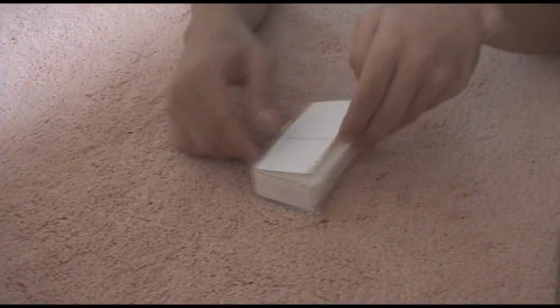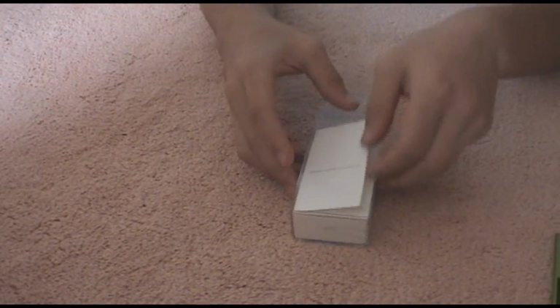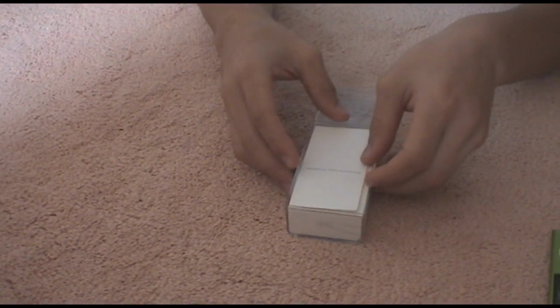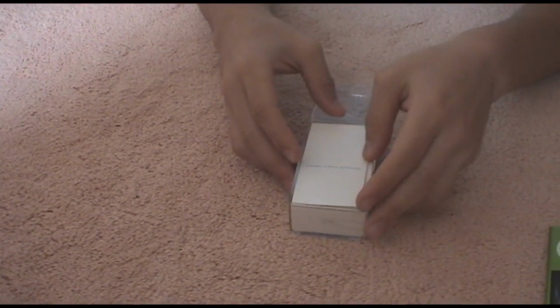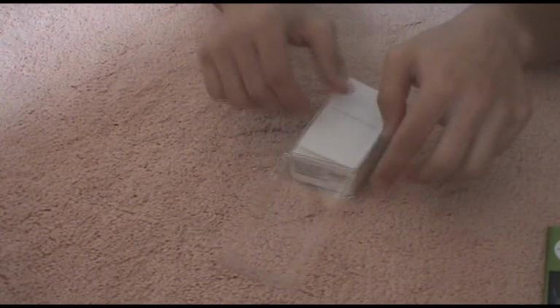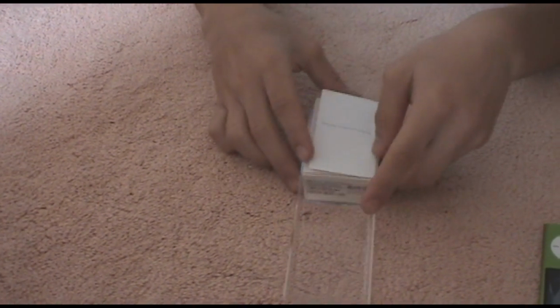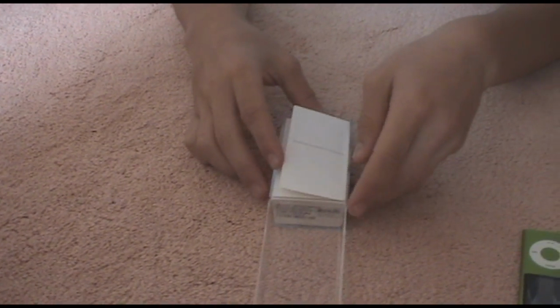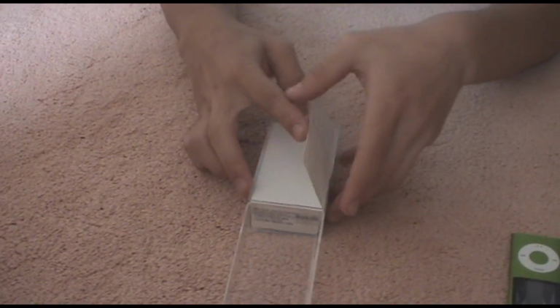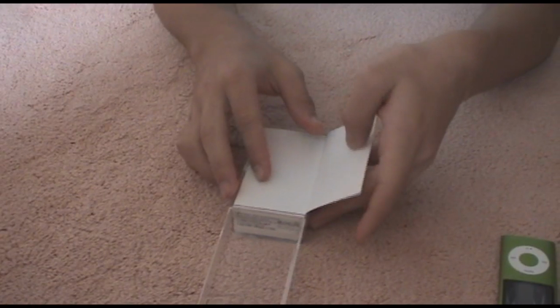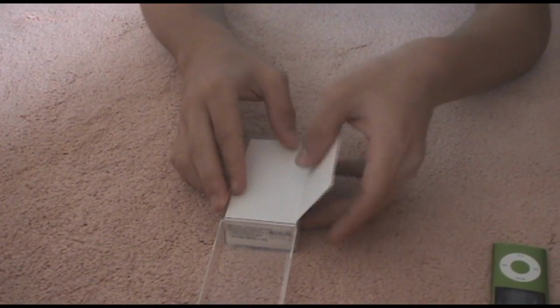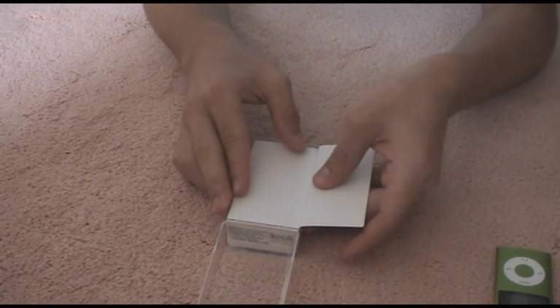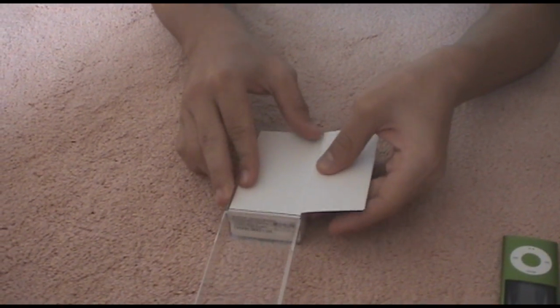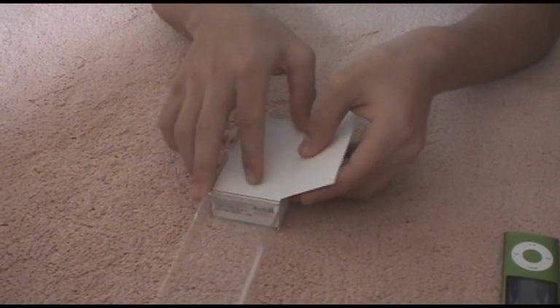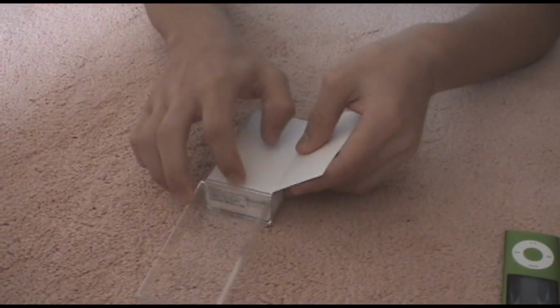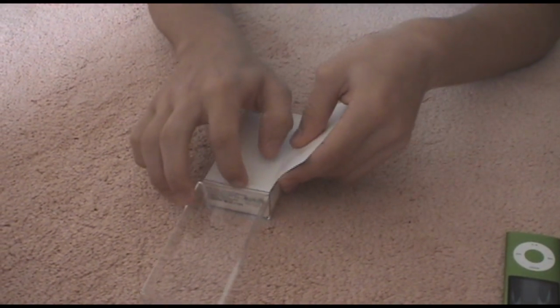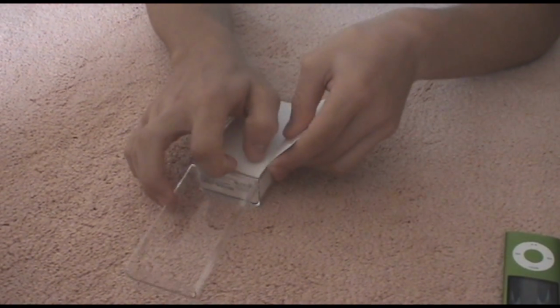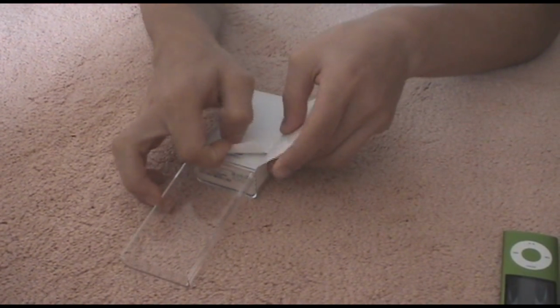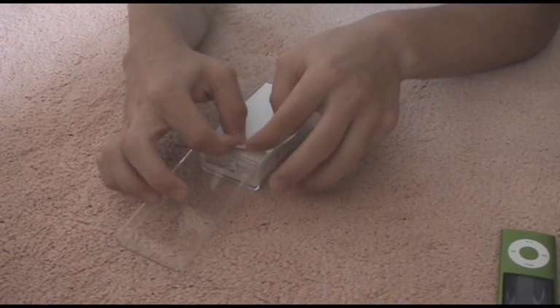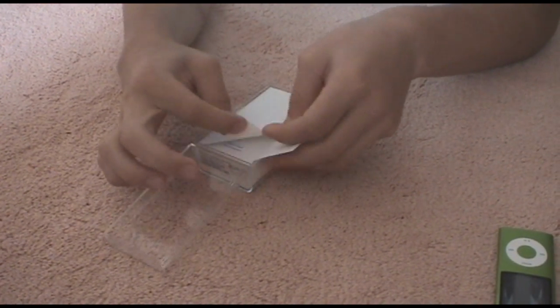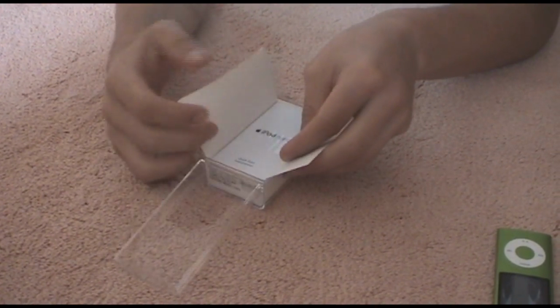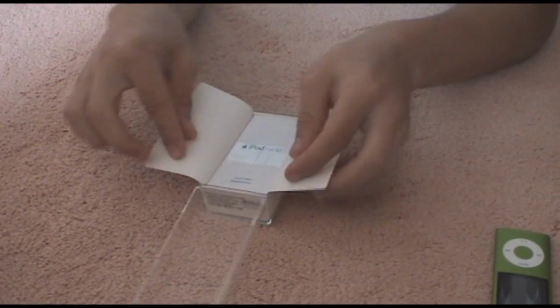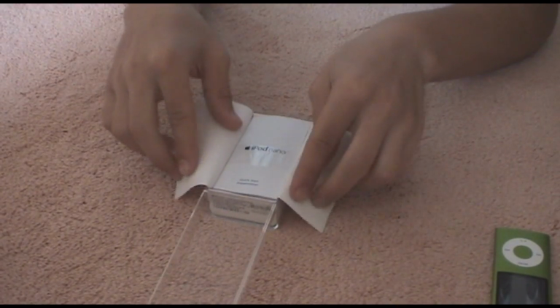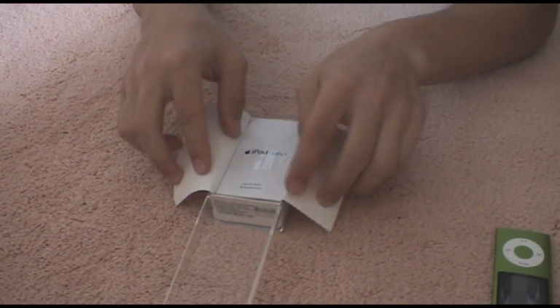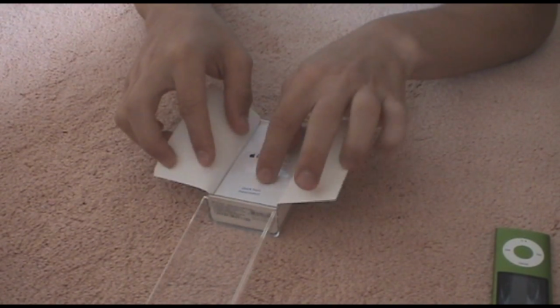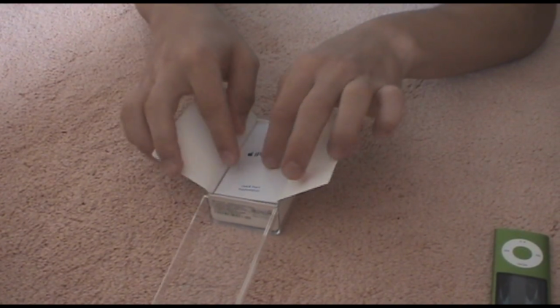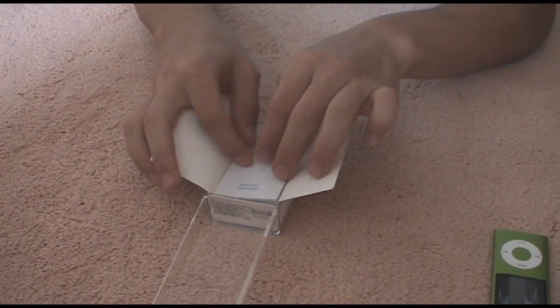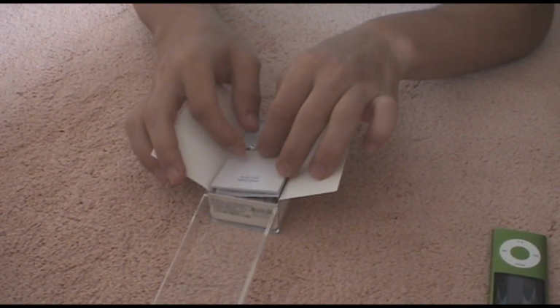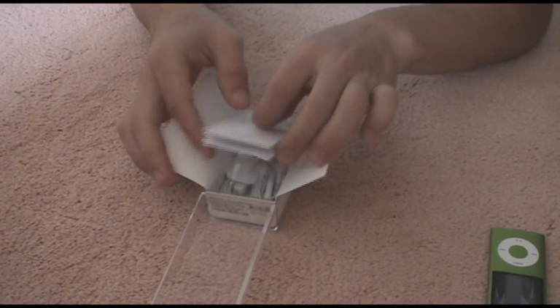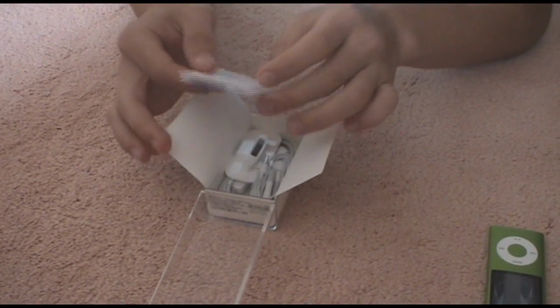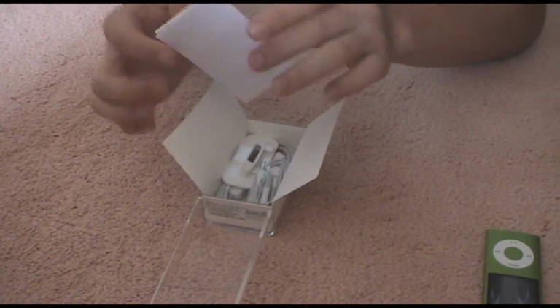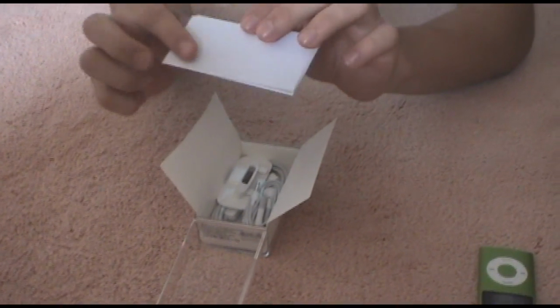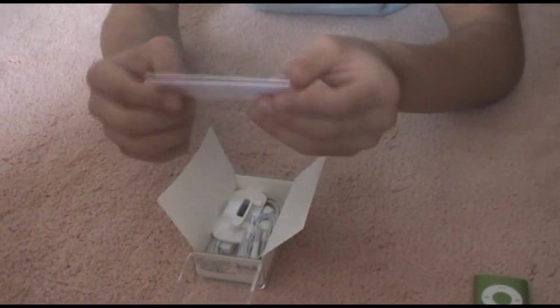Inside the box, as you can see, it says 'Designed by Apple, California.' This part doesn't come off easily — but there we go. It gives you a little iPod Nano instruction booklet.